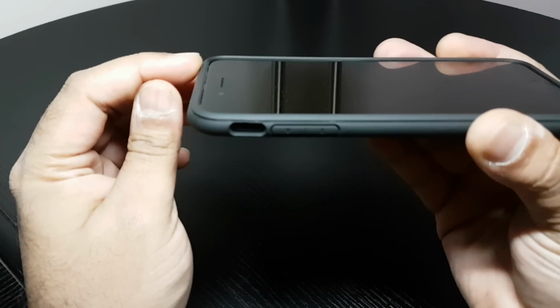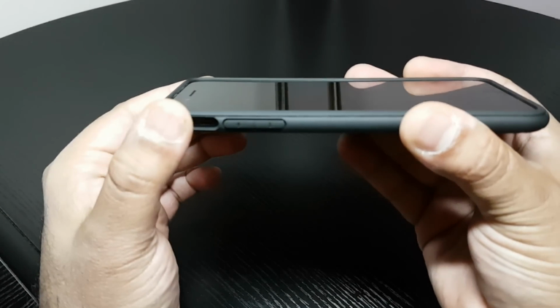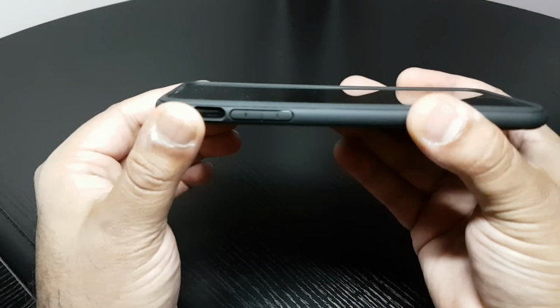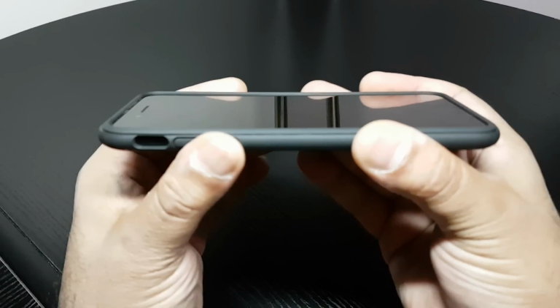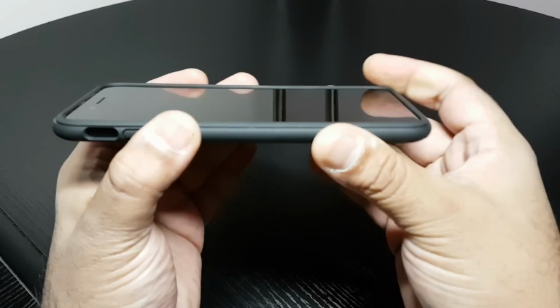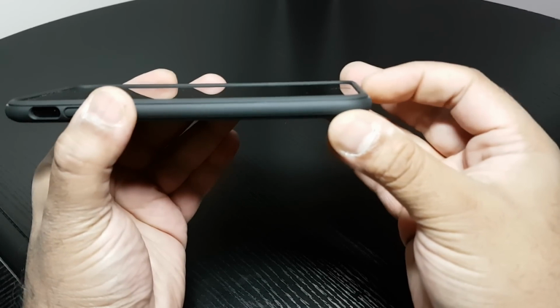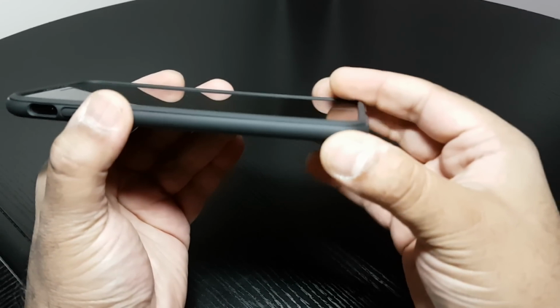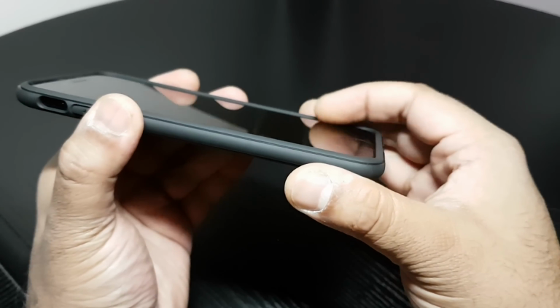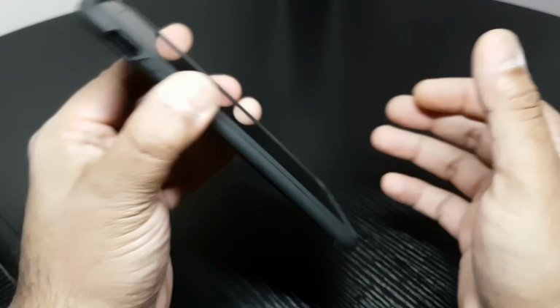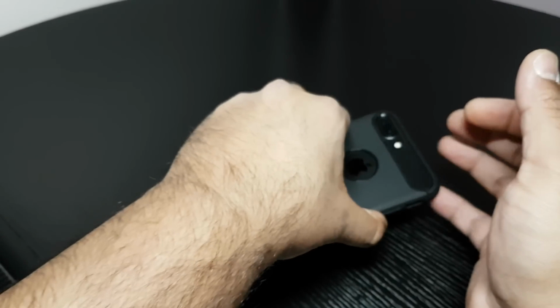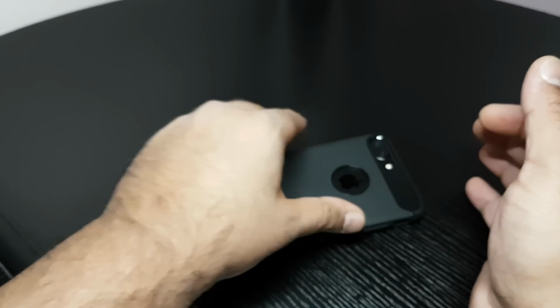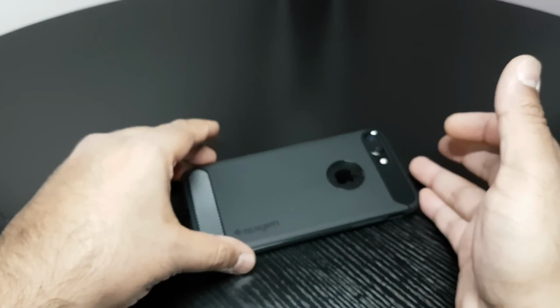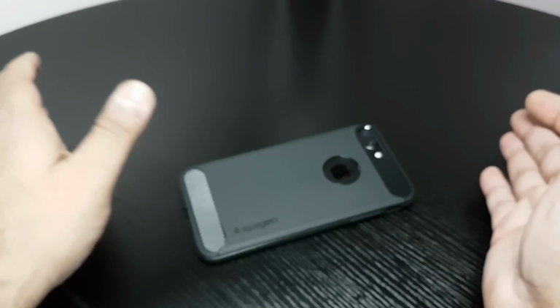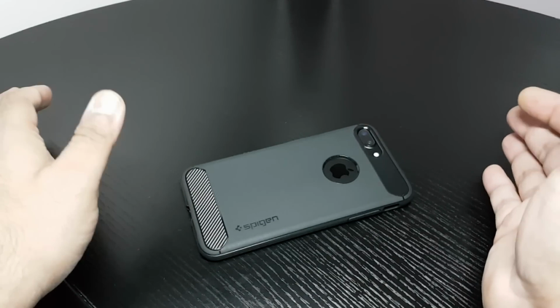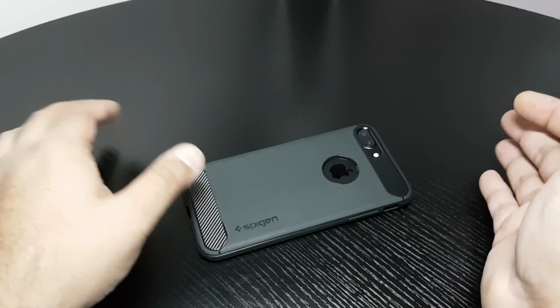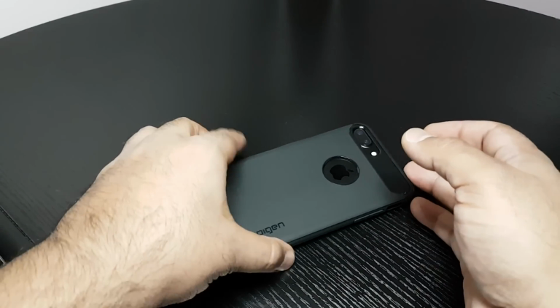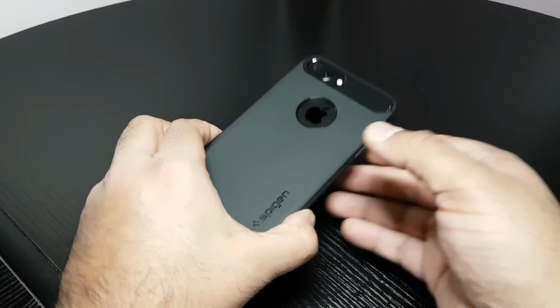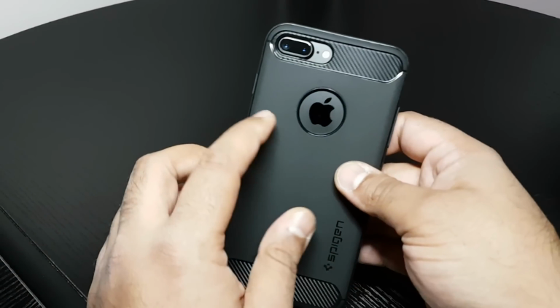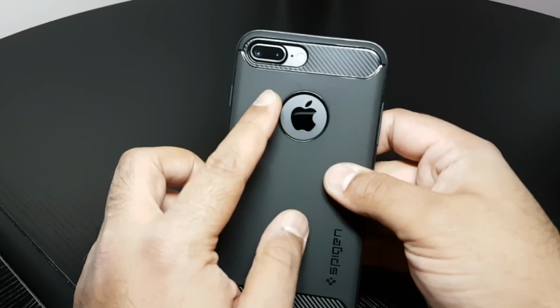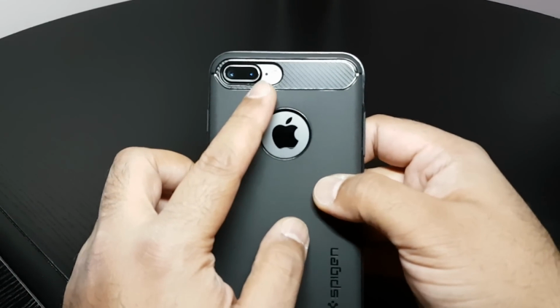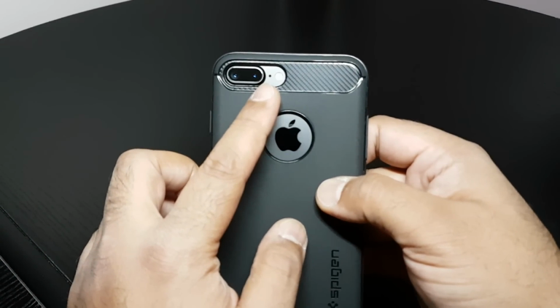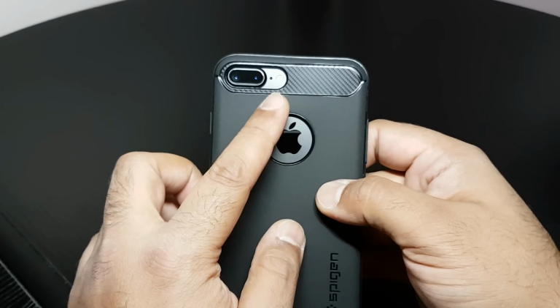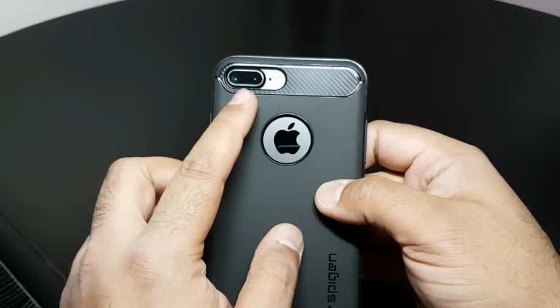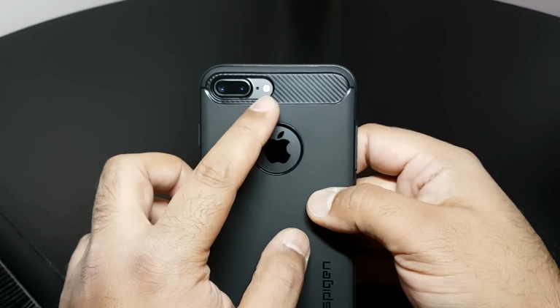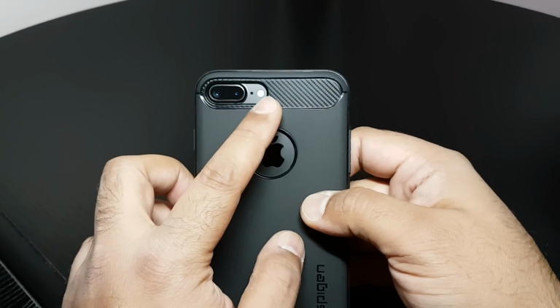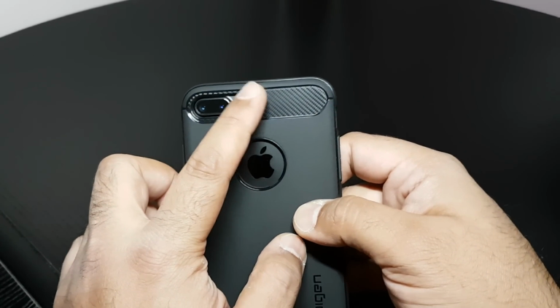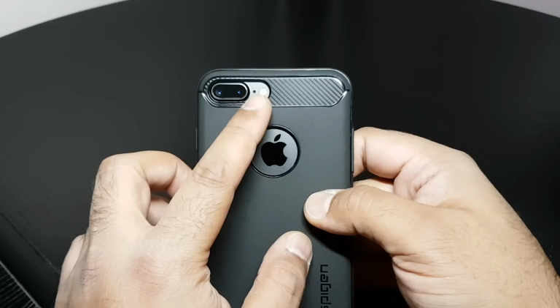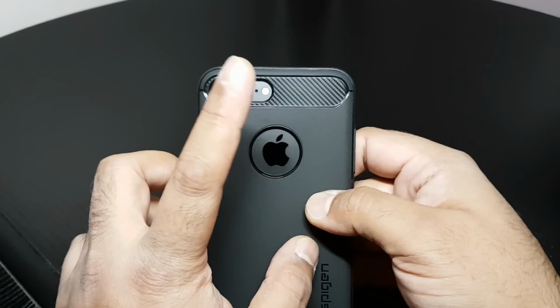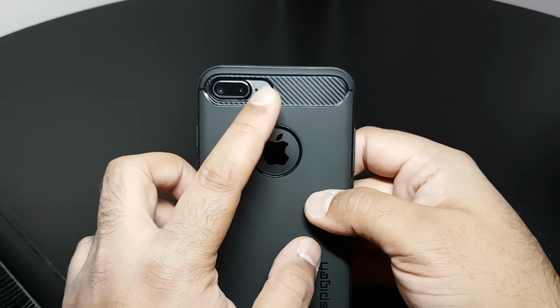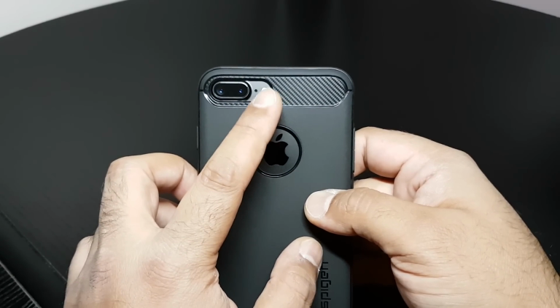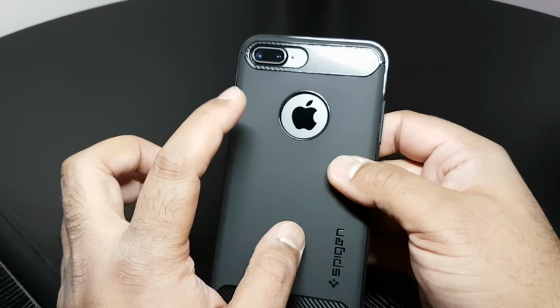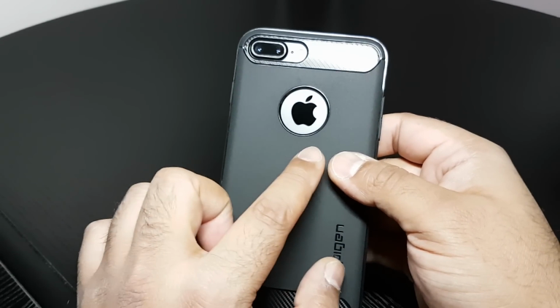Plenty of lay on the table design — top and bottom and sides, so no issue there at all. Cut out's plenty big at the back for the camera and the flash, so no issues when you're using flash photography.